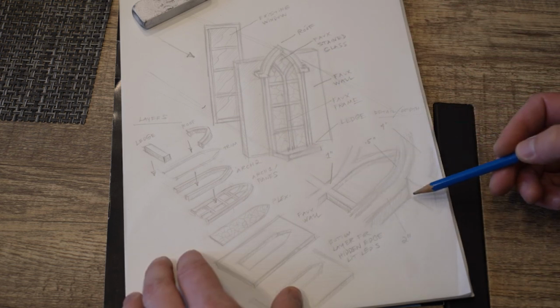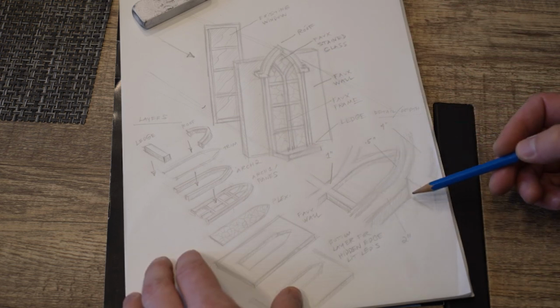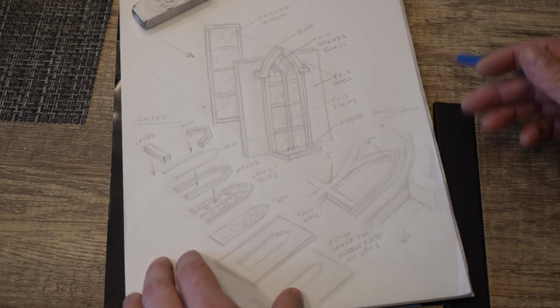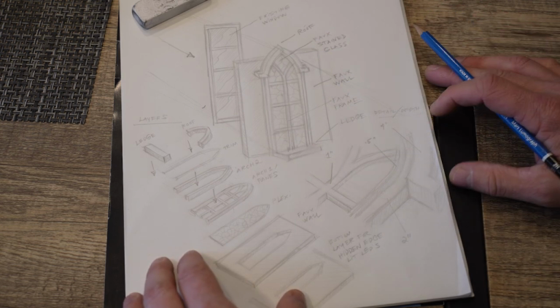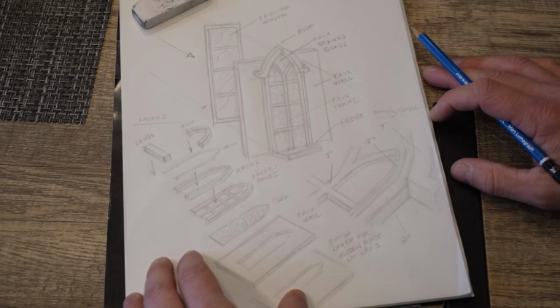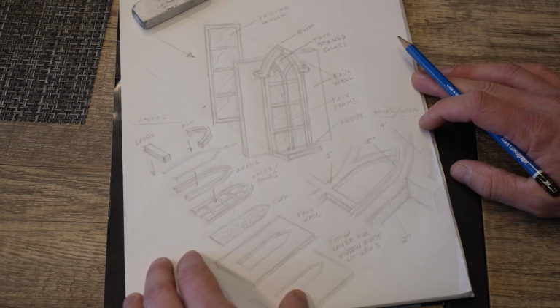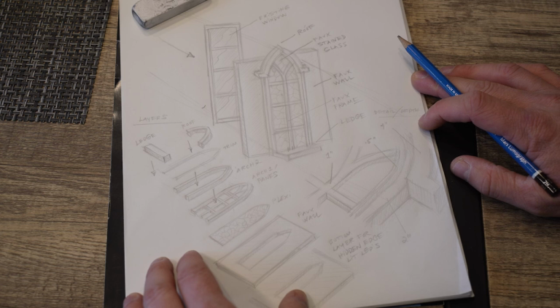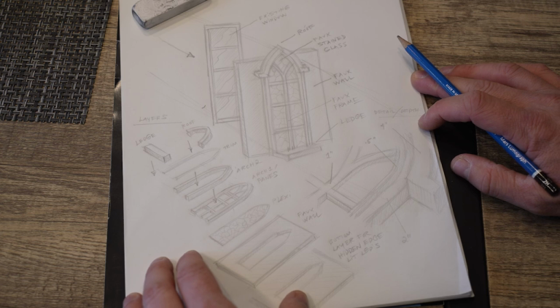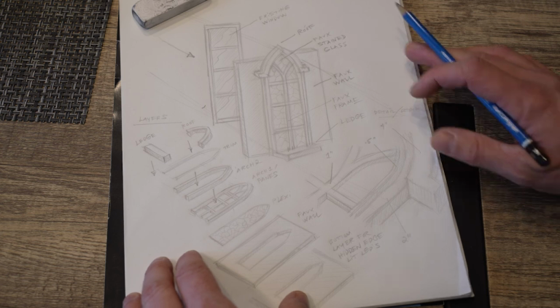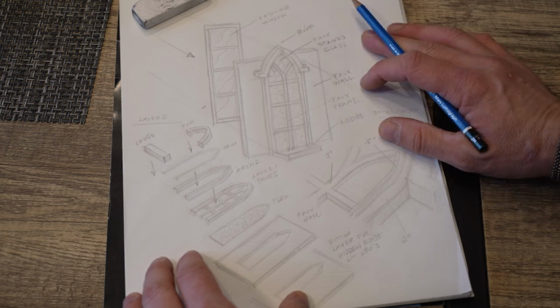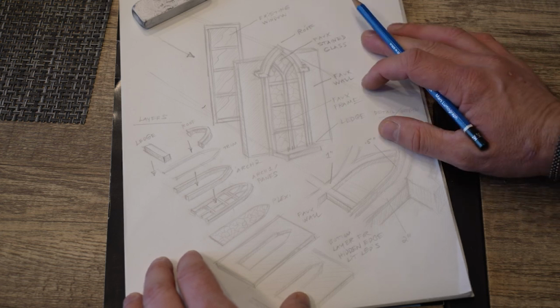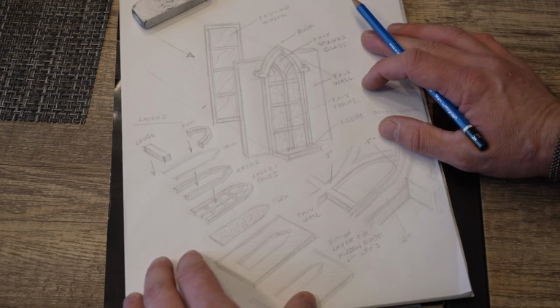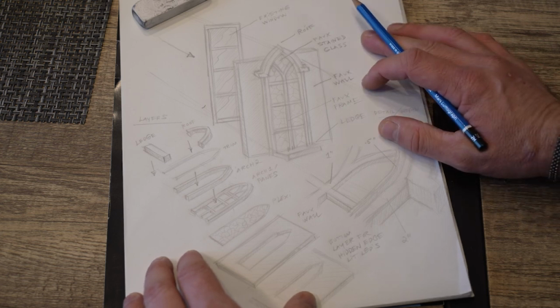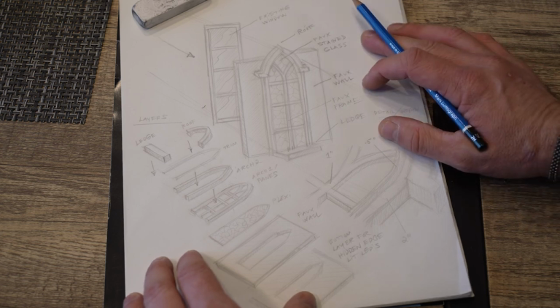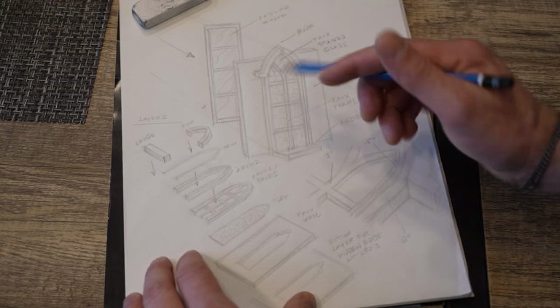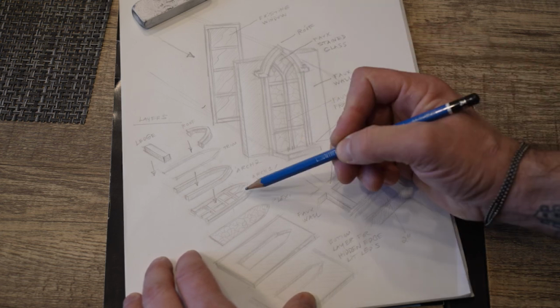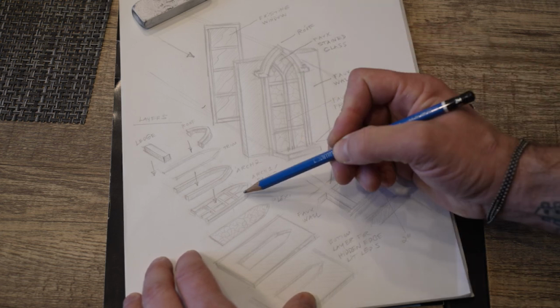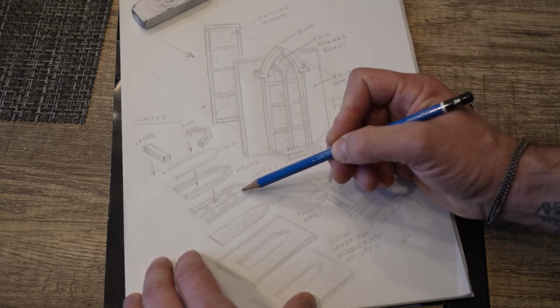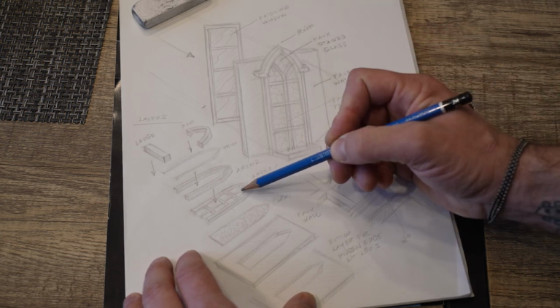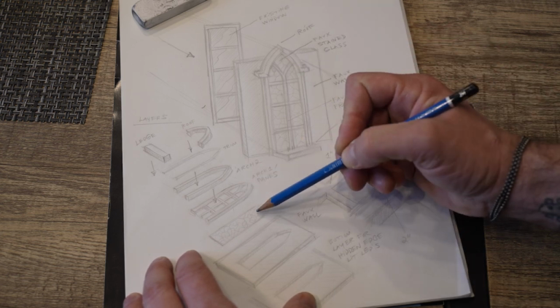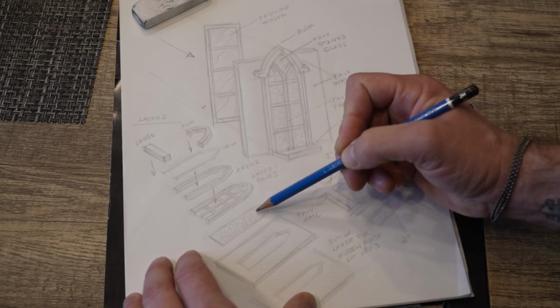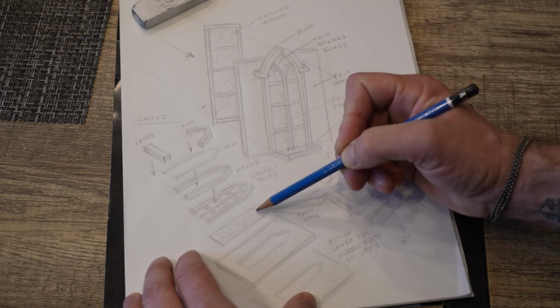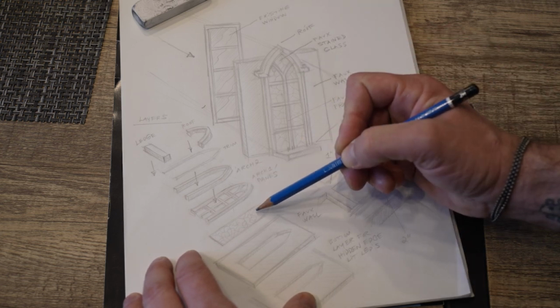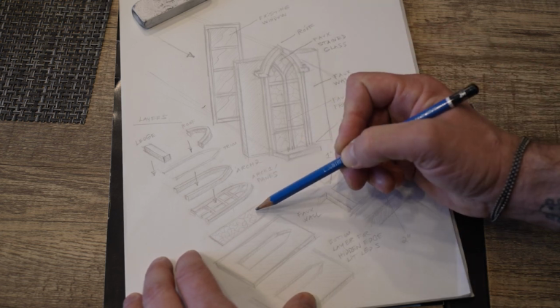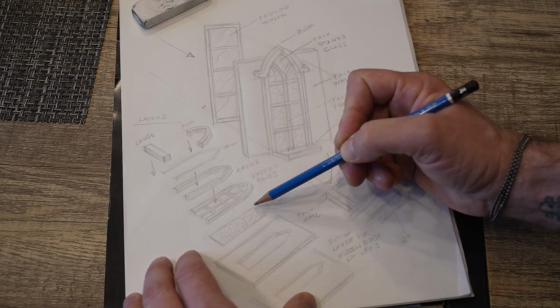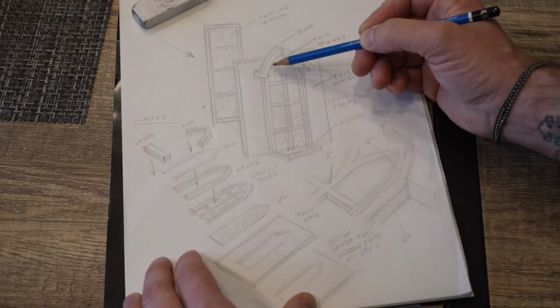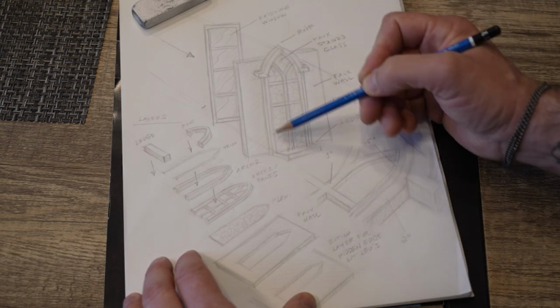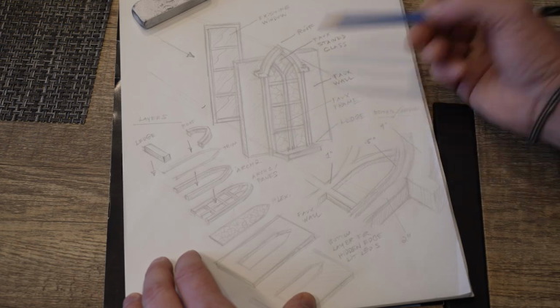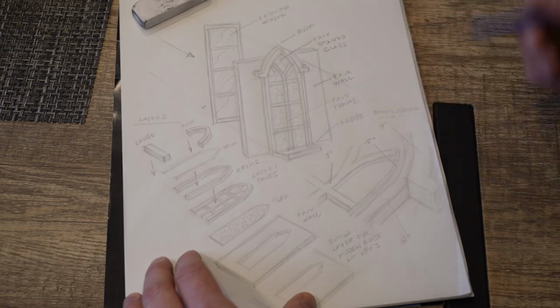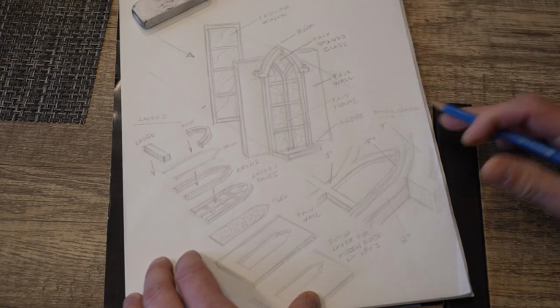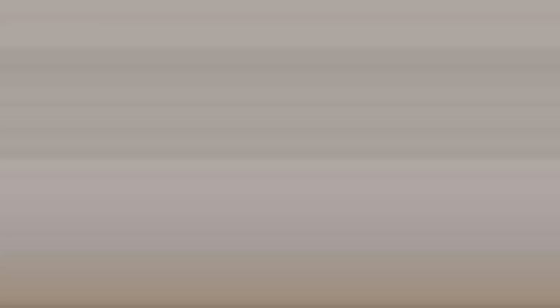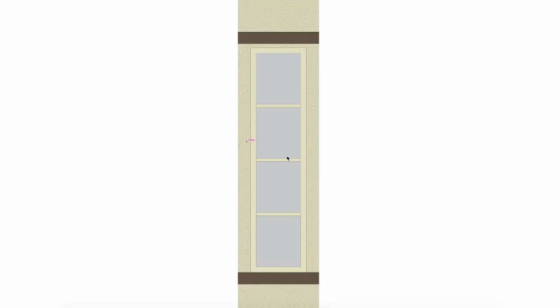If you don't have as much time on your hands, you could just use the faux window frame and plexiglass and attach that to the existing vinyl window.